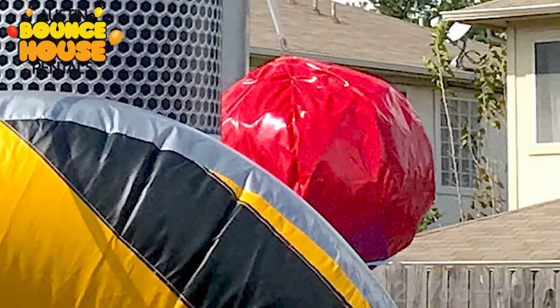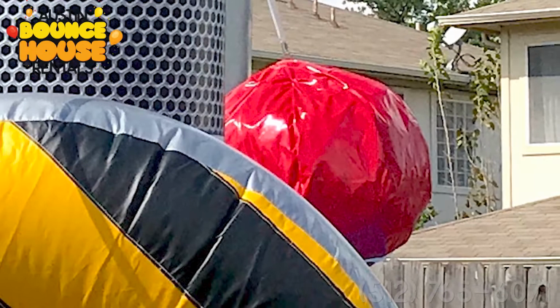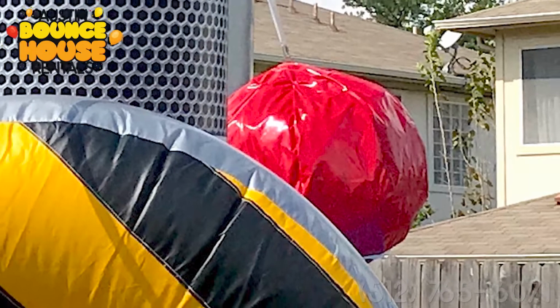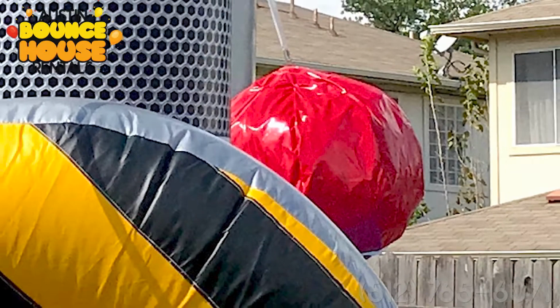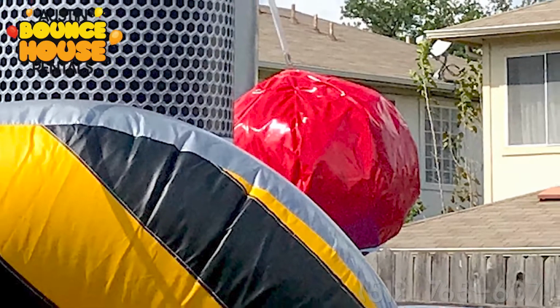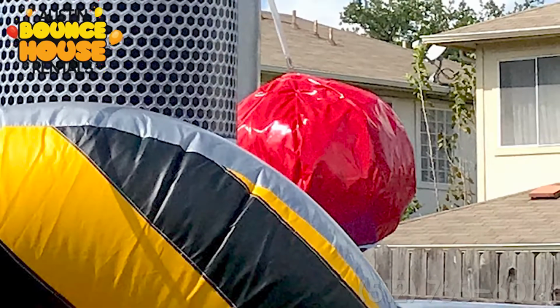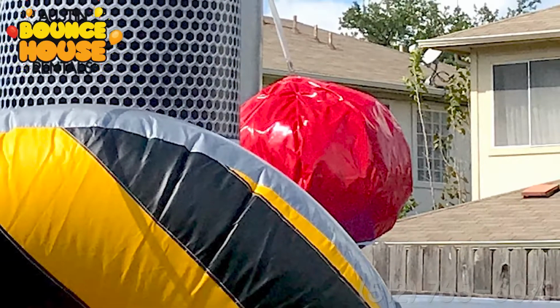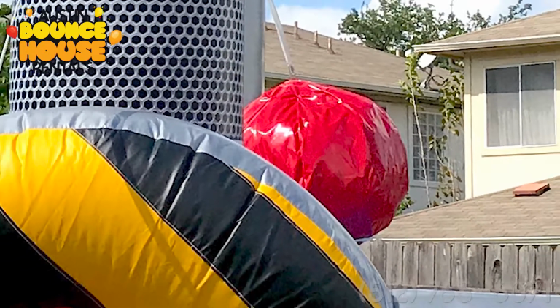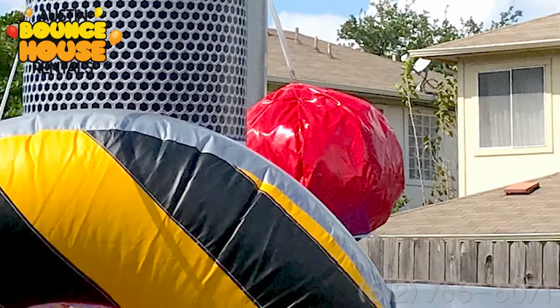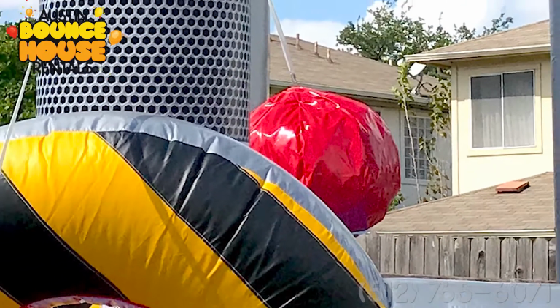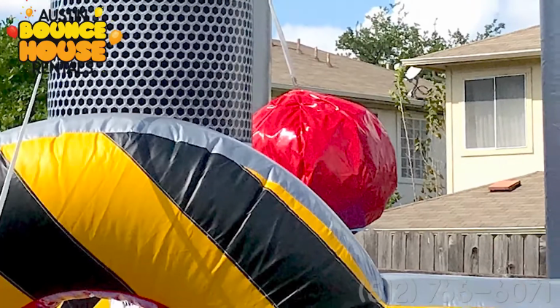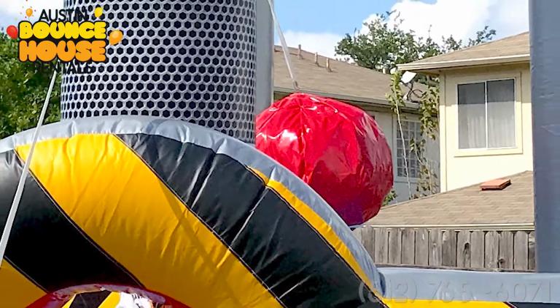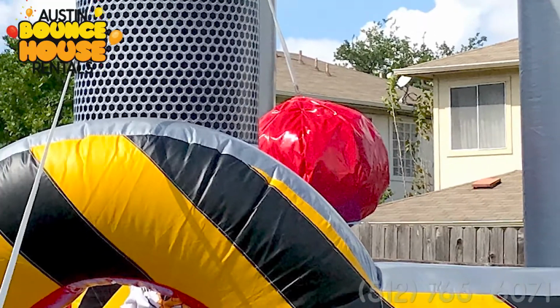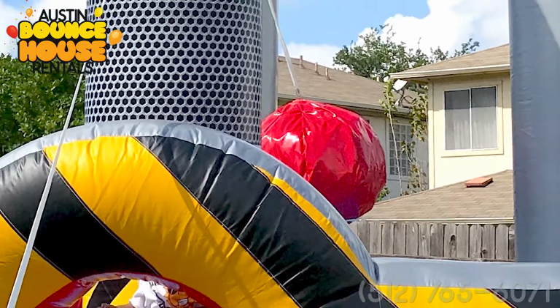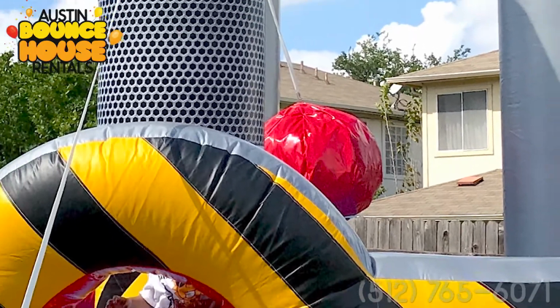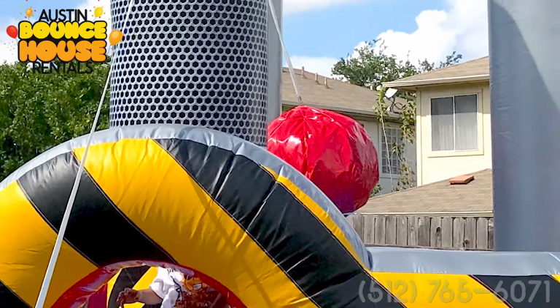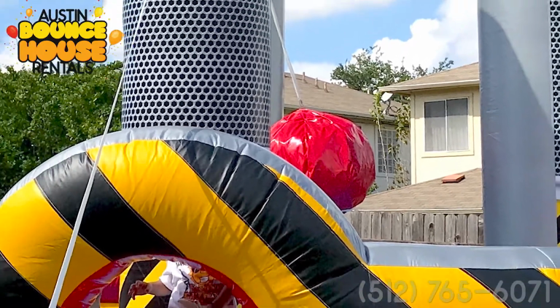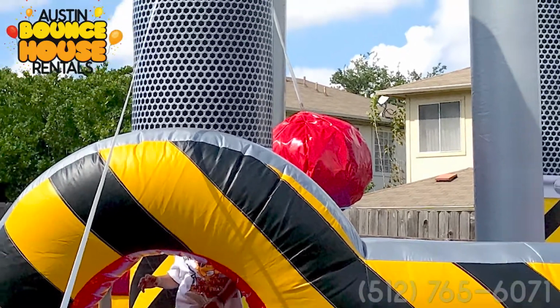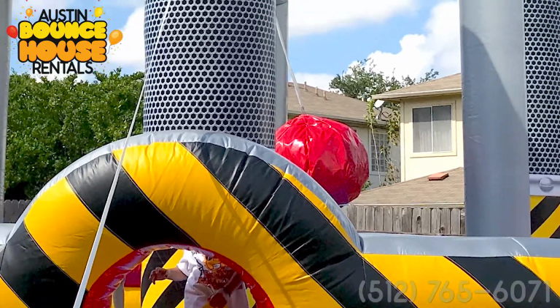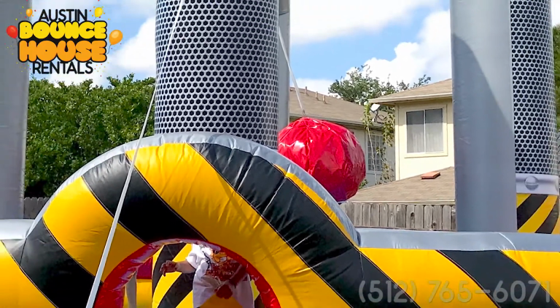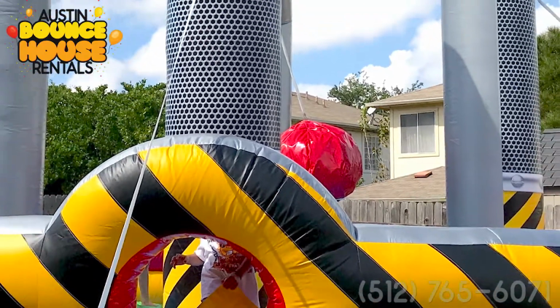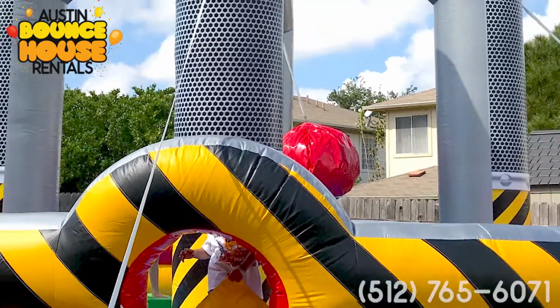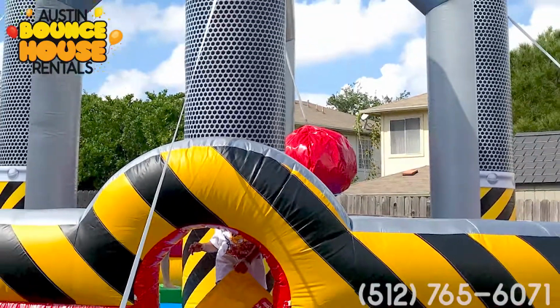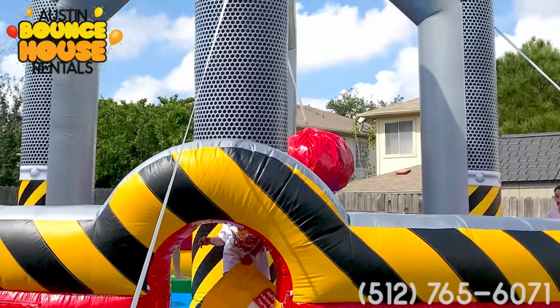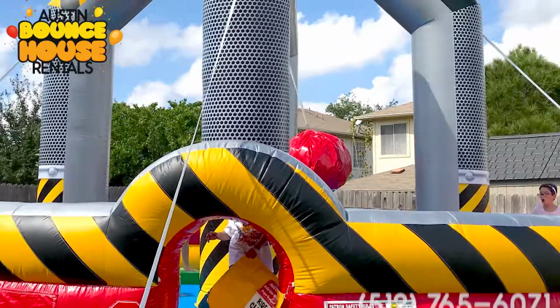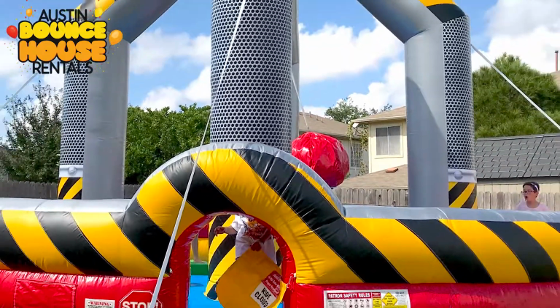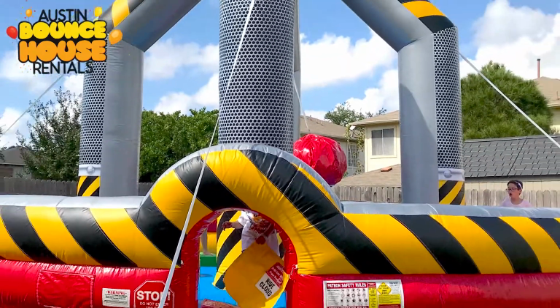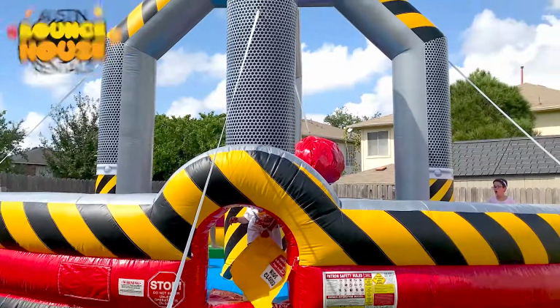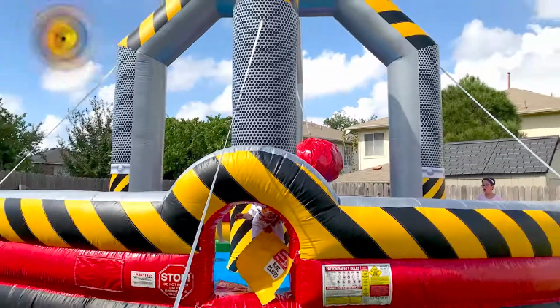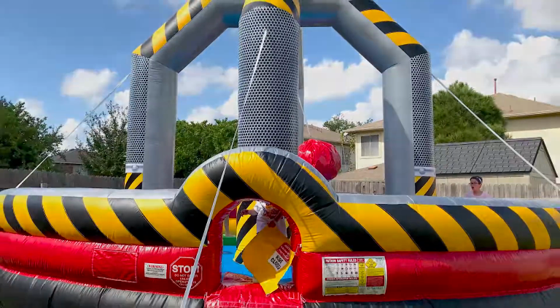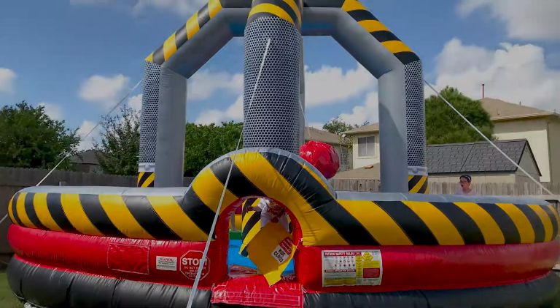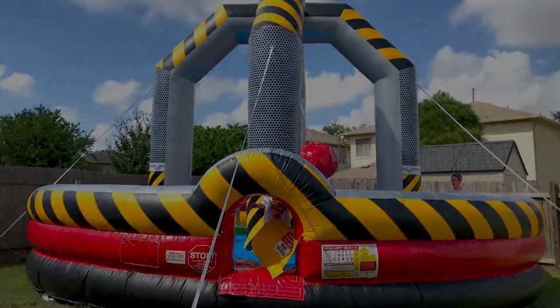And it was the cameraman! Anyway, this is one of the most fun games. It's popular for churches, schools, backyards, and any kind of event where you want to have a blast with all ages.